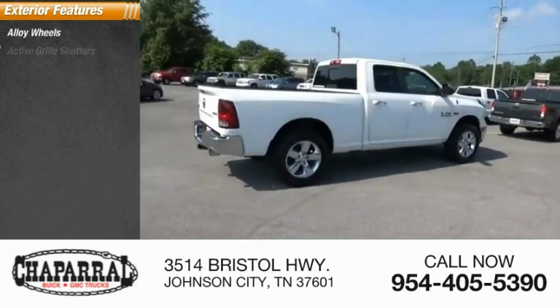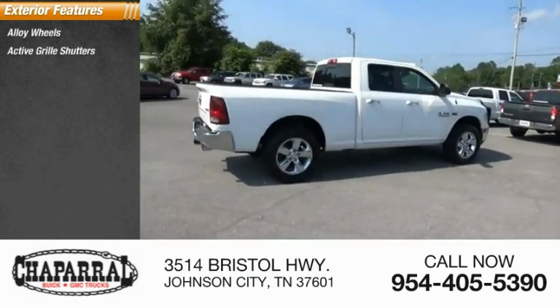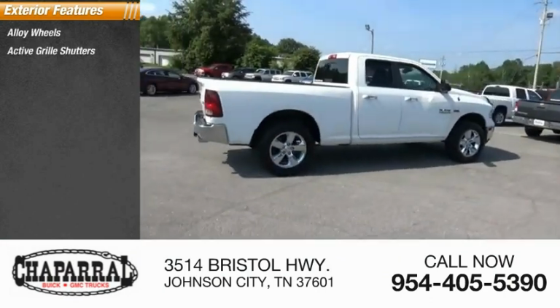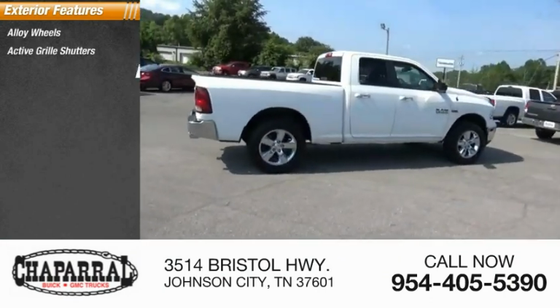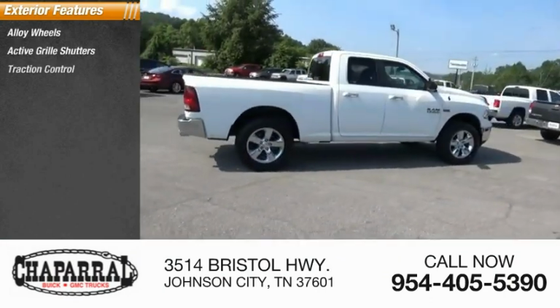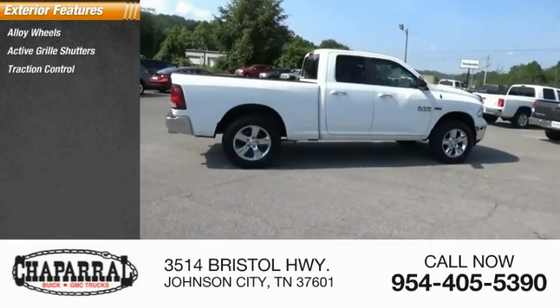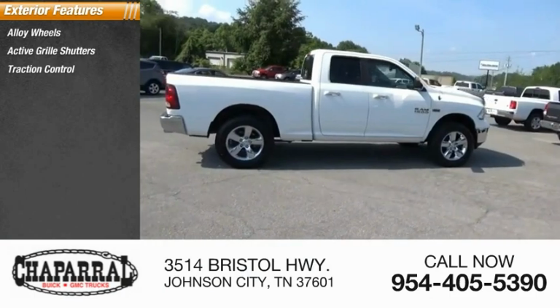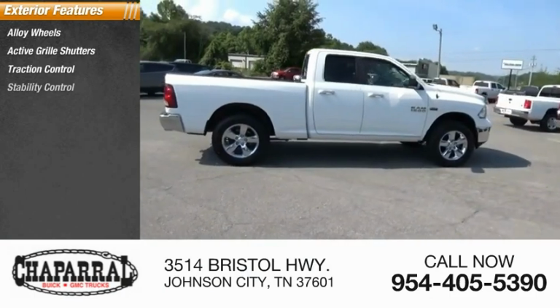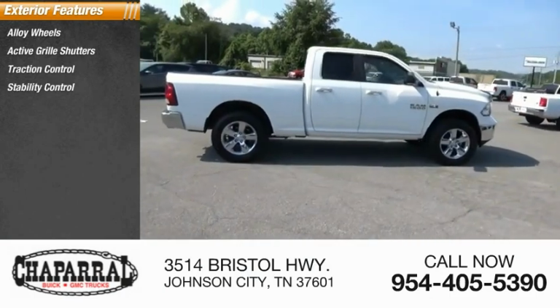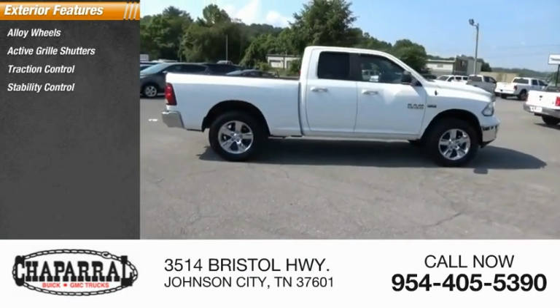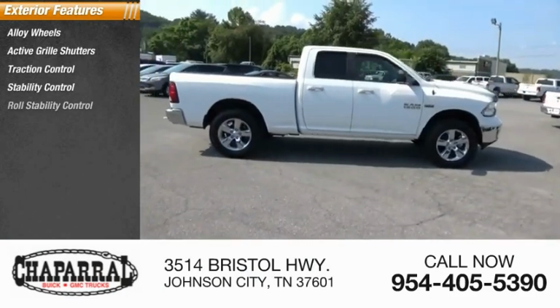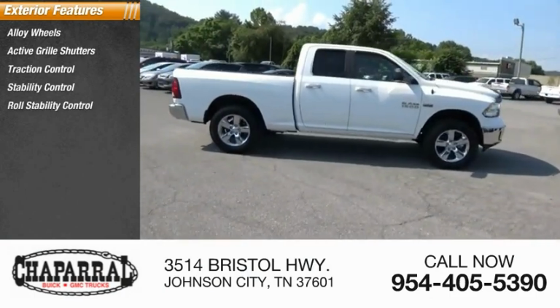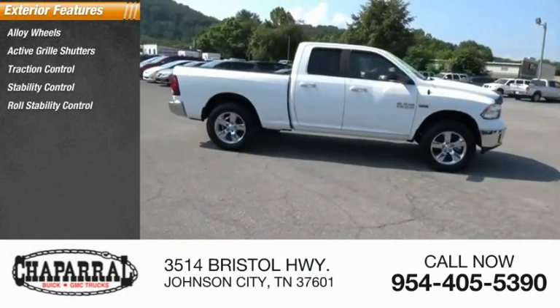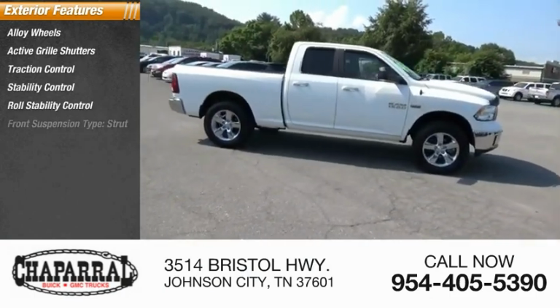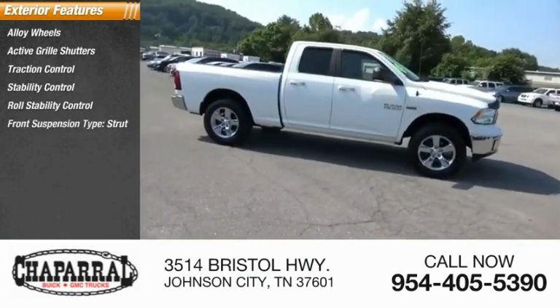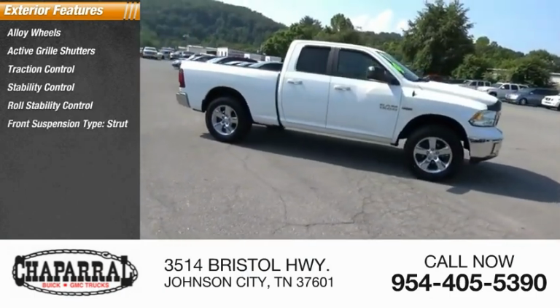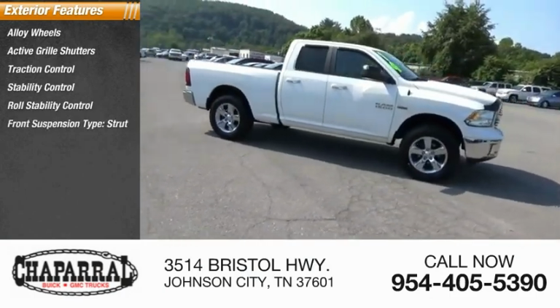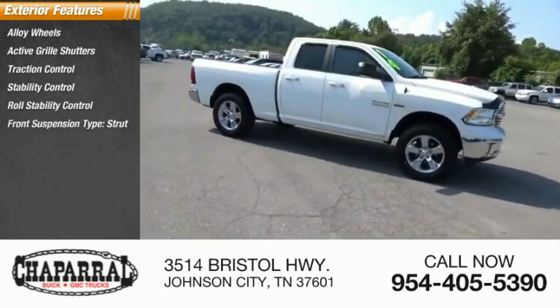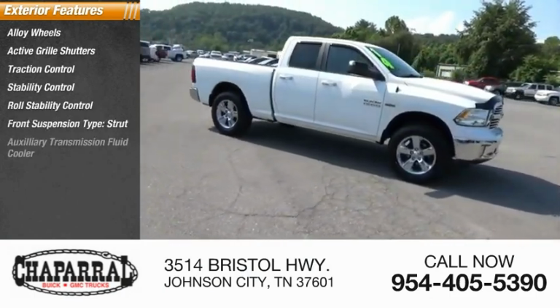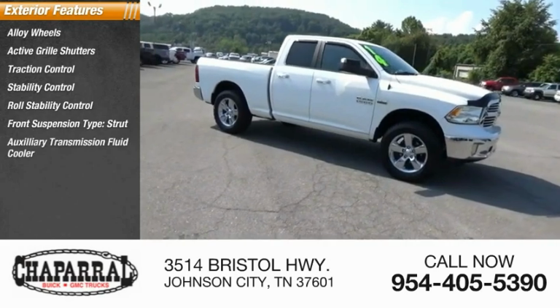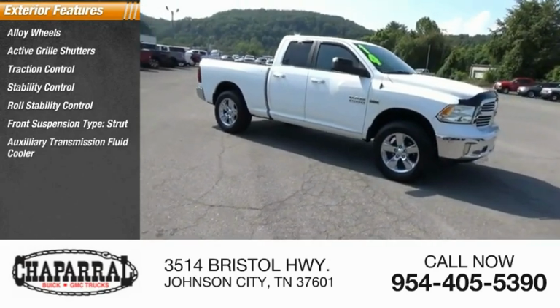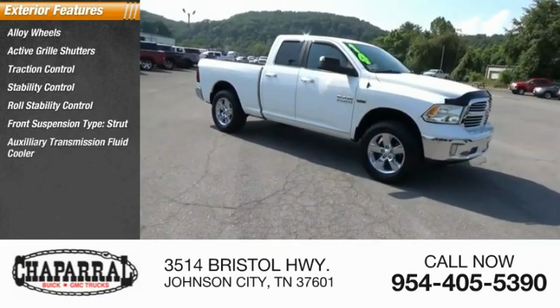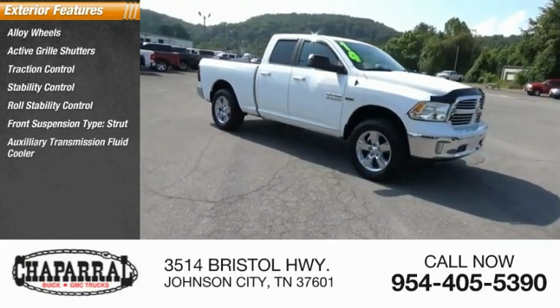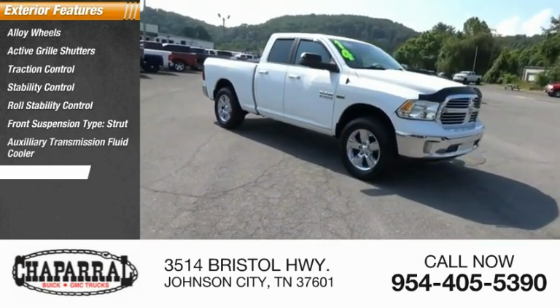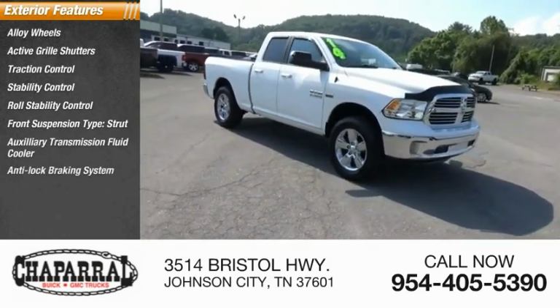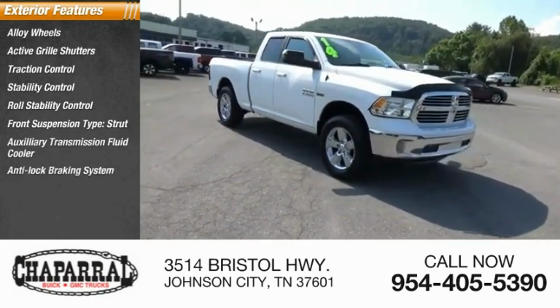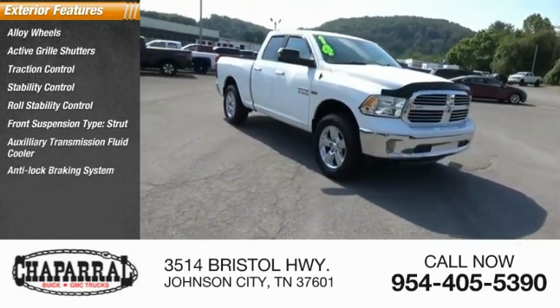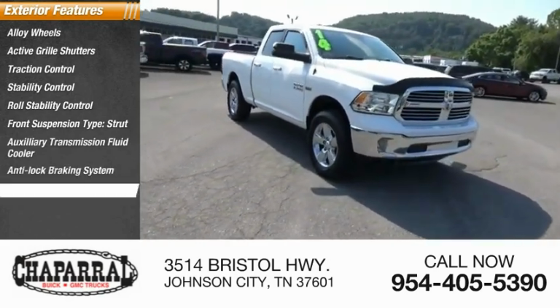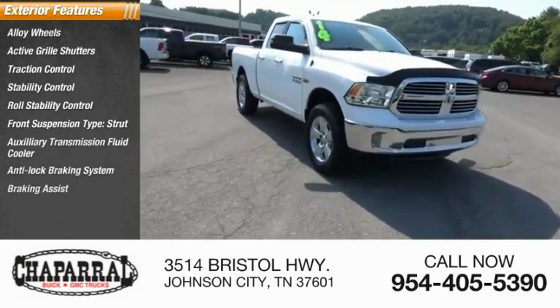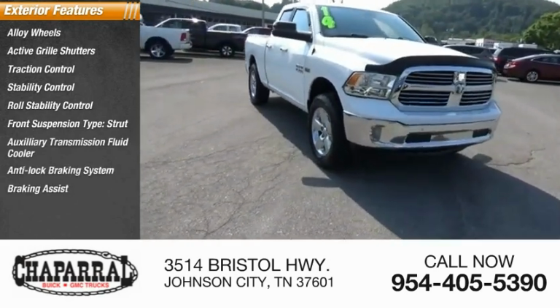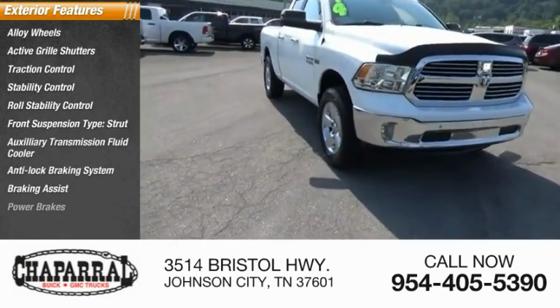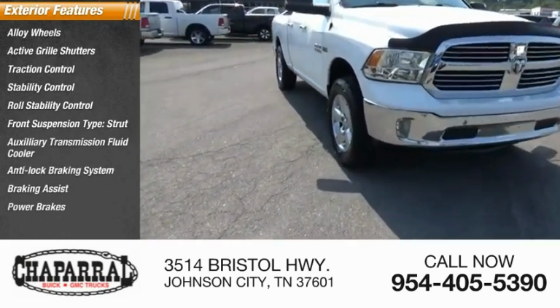active grille shutters, traction control, stability control, roll stability control, front suspension type strut, auxiliary transmission fluid cooler, anti-lock braking system, braking assist, power brakes.